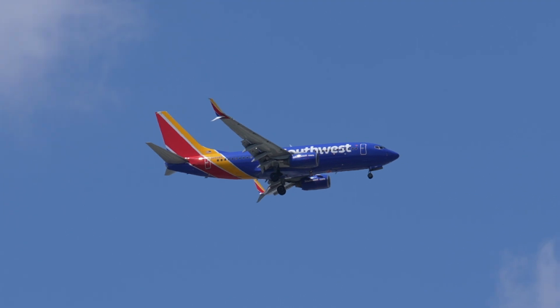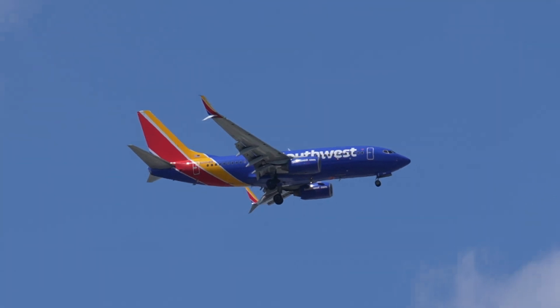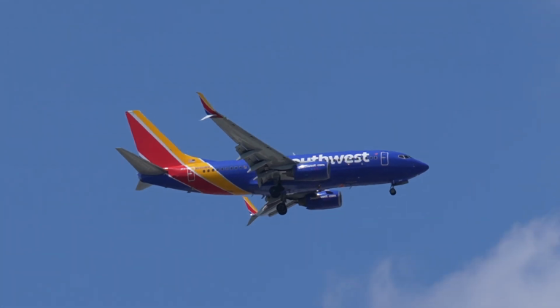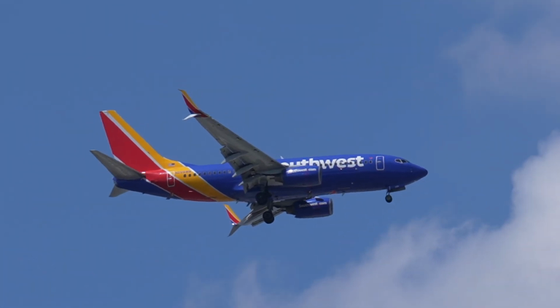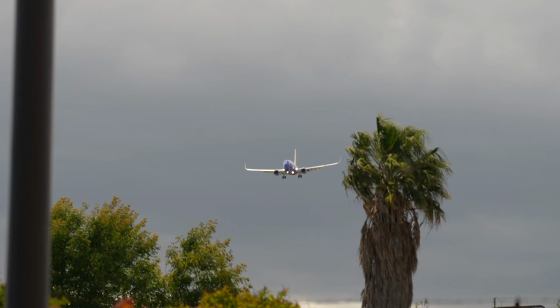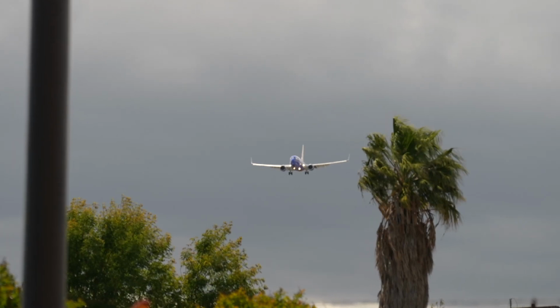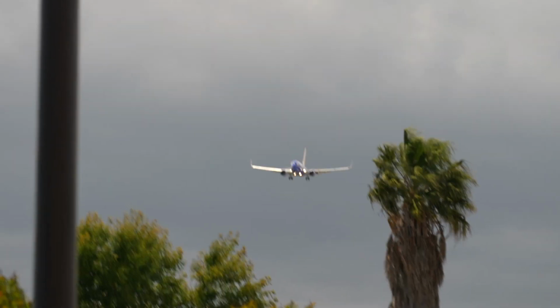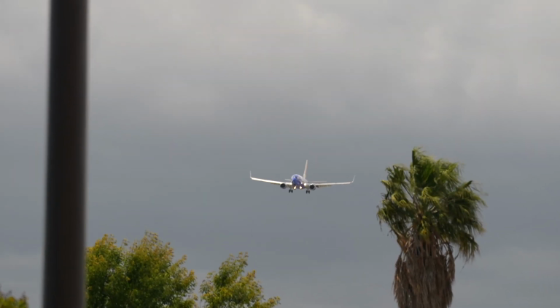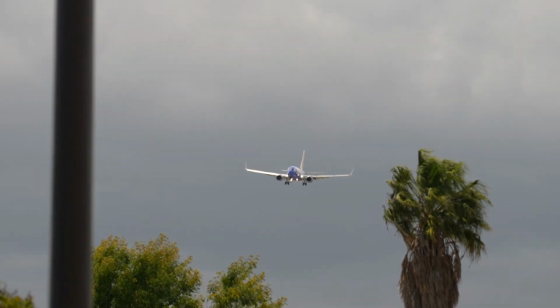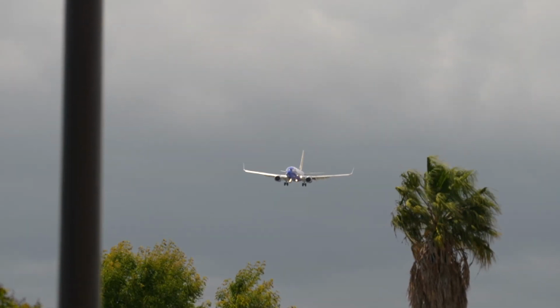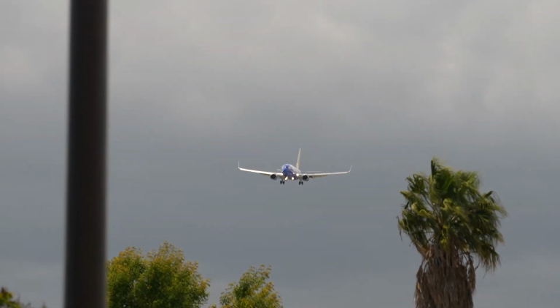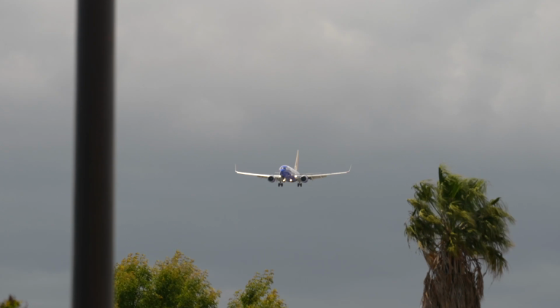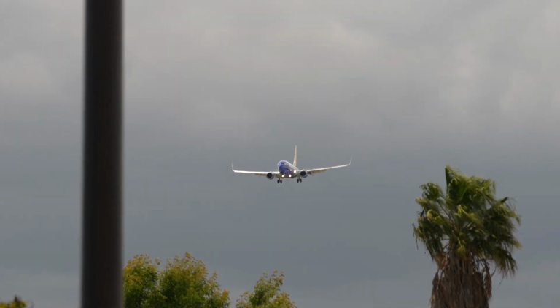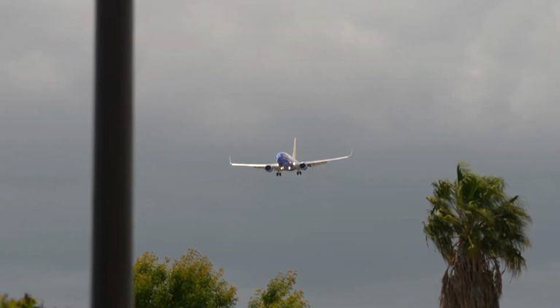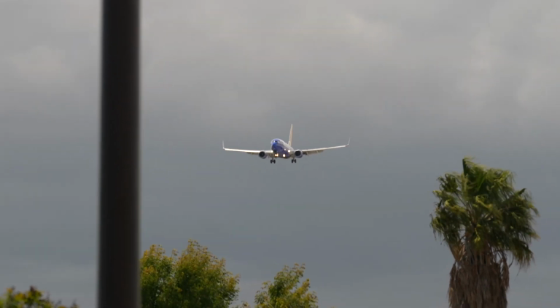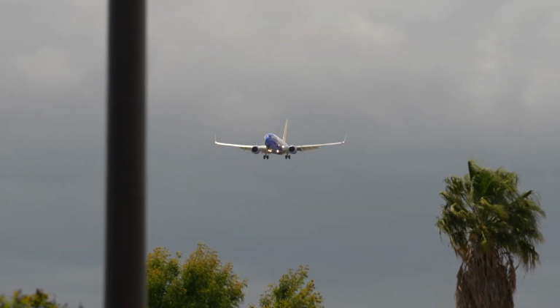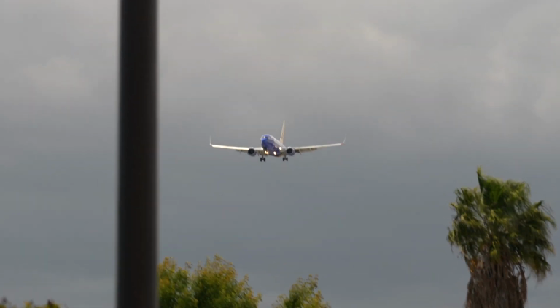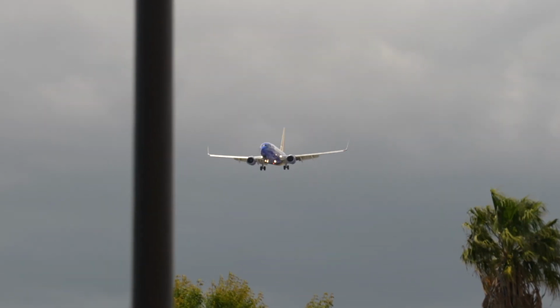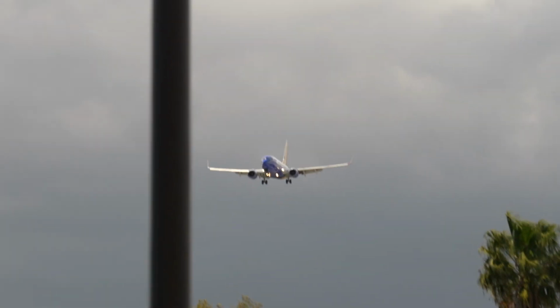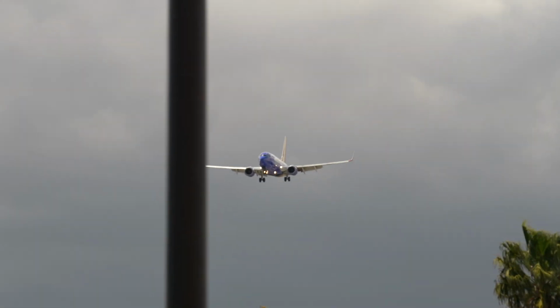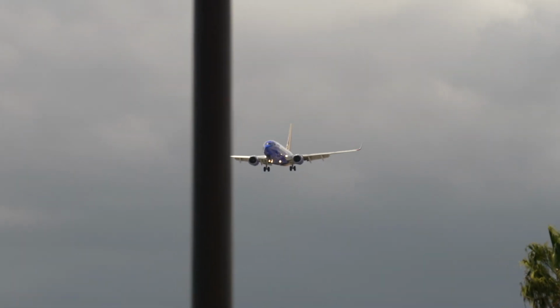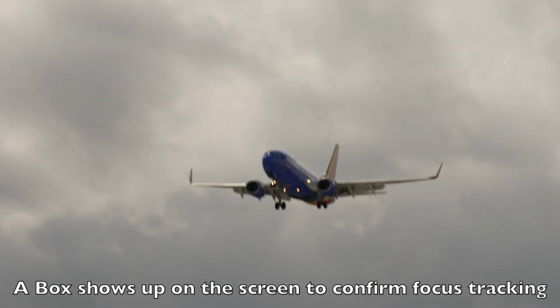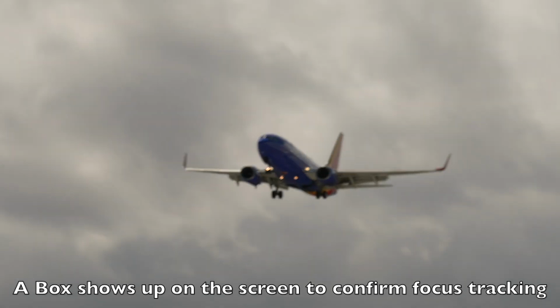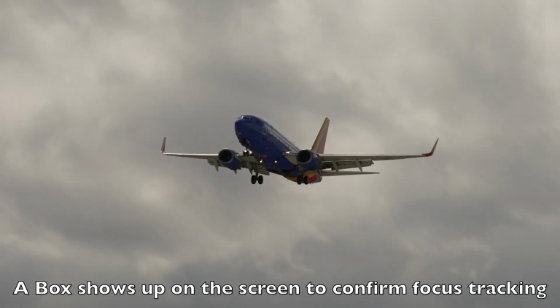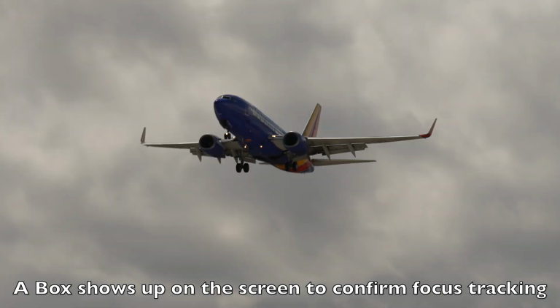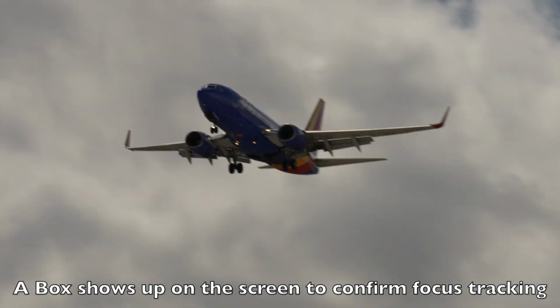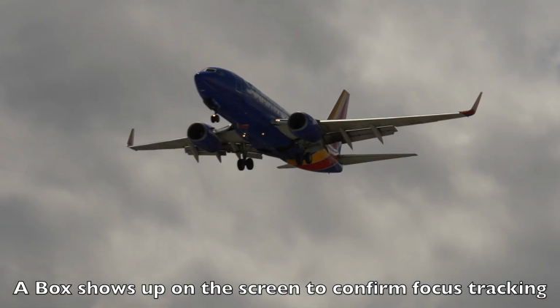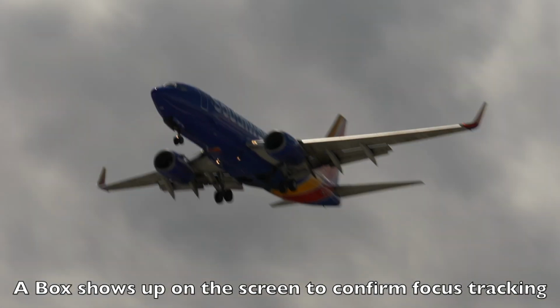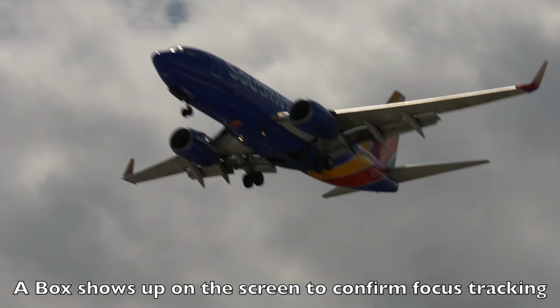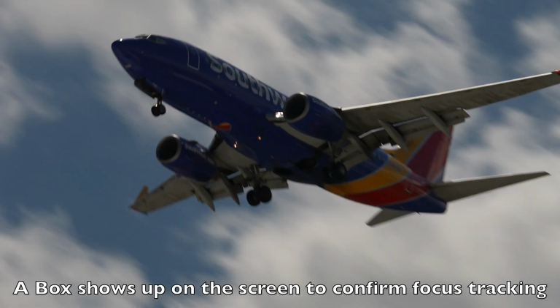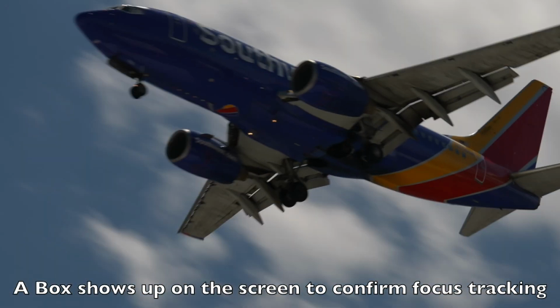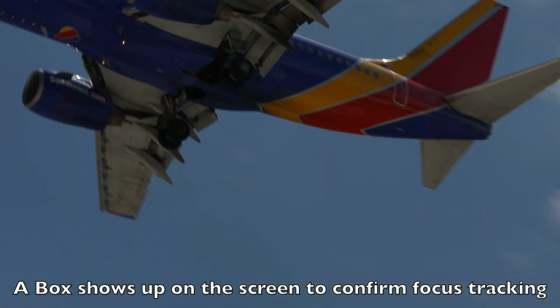There's going to be another clip at the end here where the plane will actually land, and it's still tracking the plane as you see the smoke coming from the tires when it hits the runway. It's locked into focus very well — it's not hunting at all, even in these close up shots.